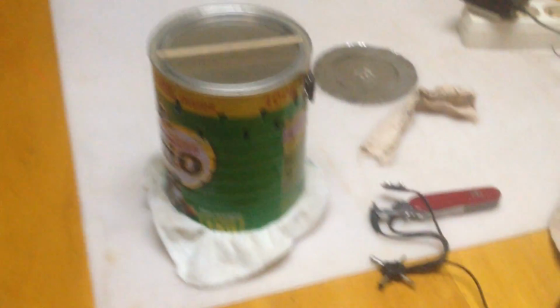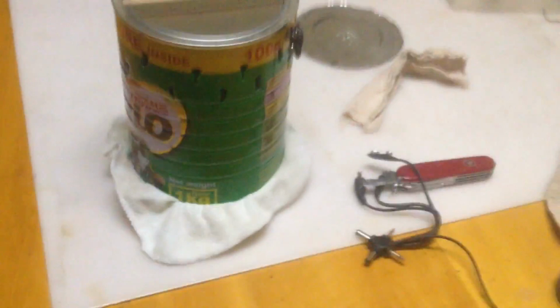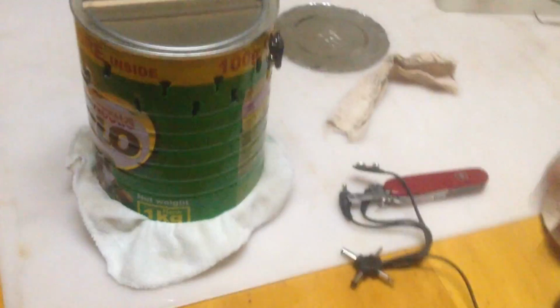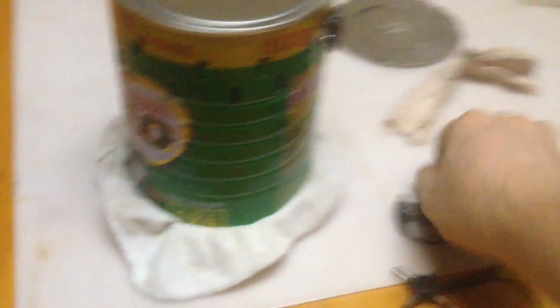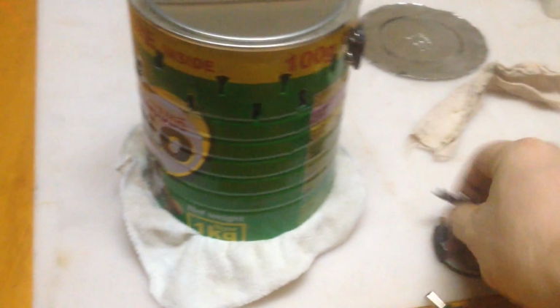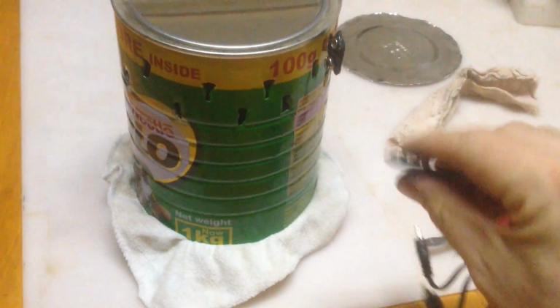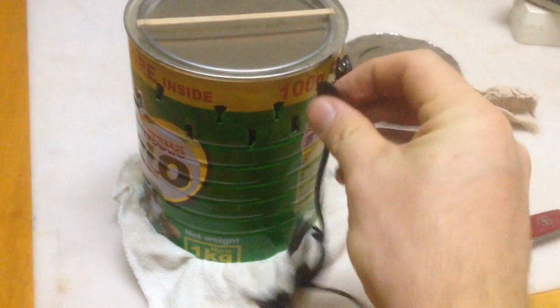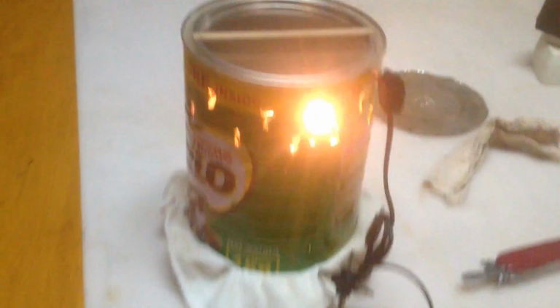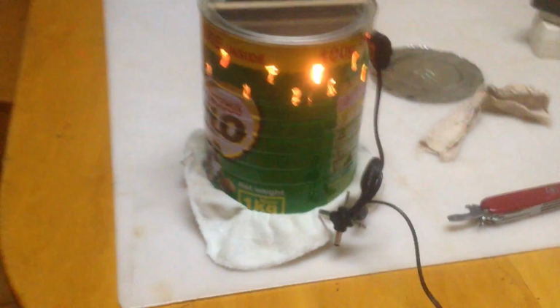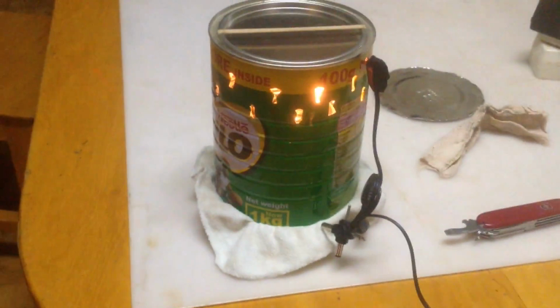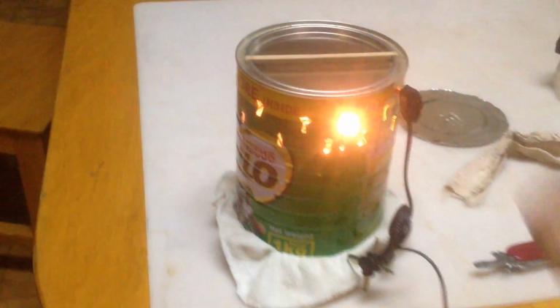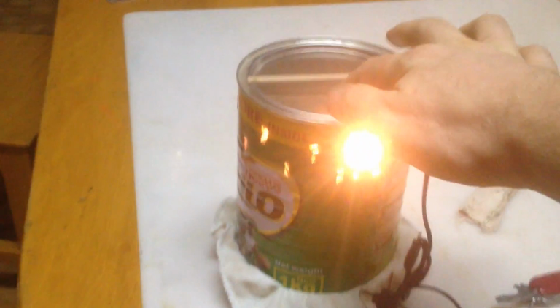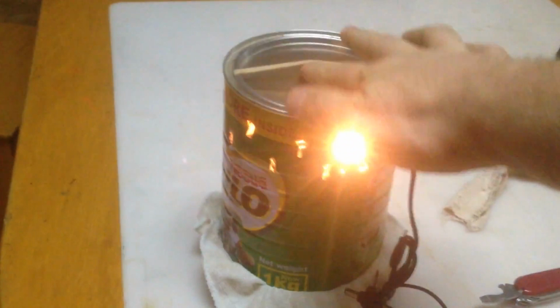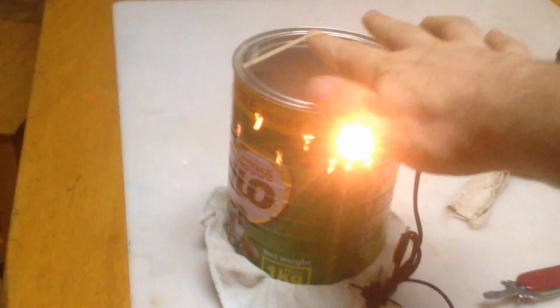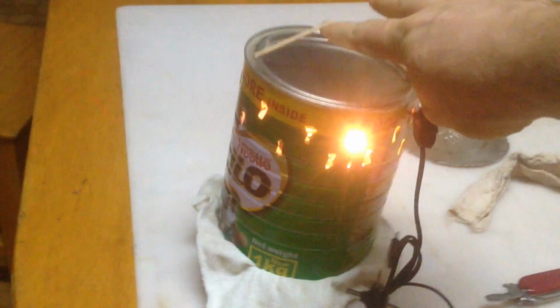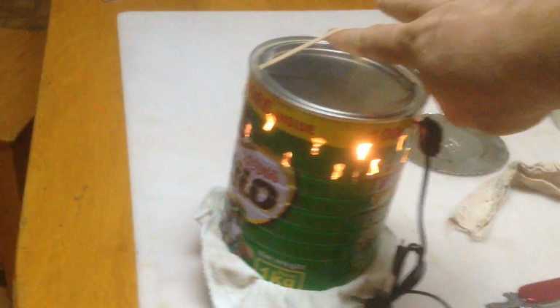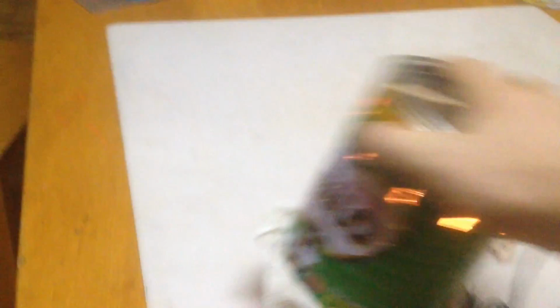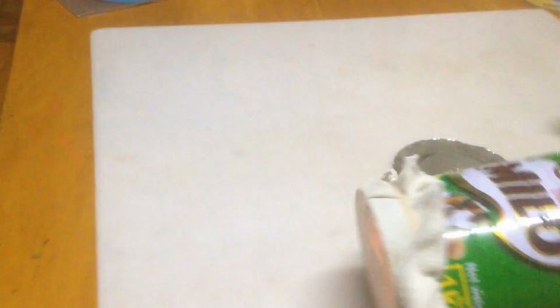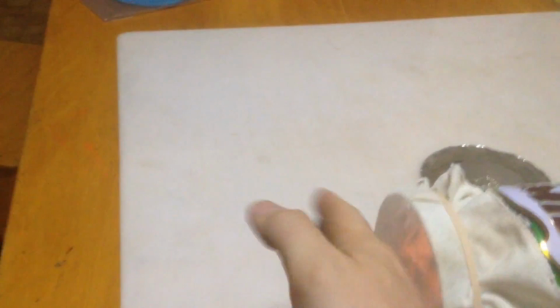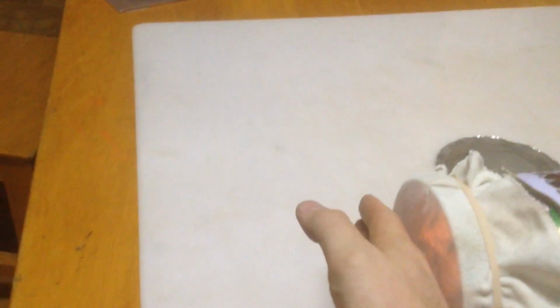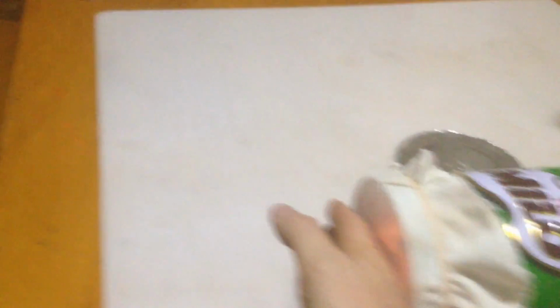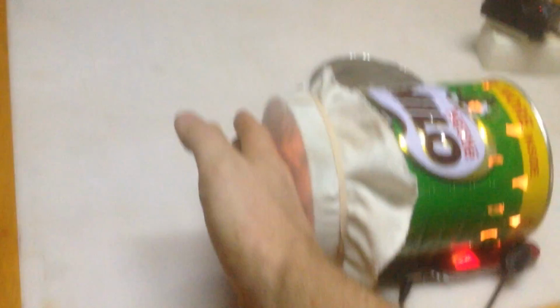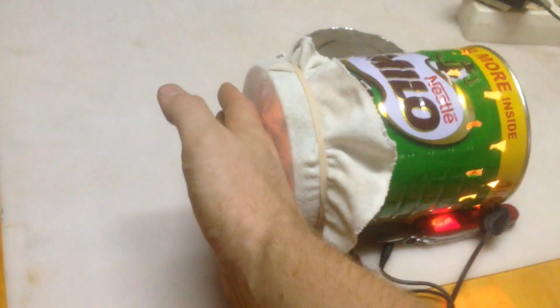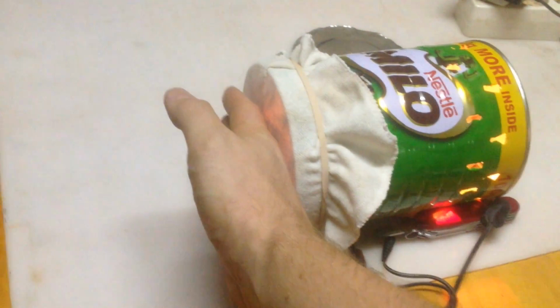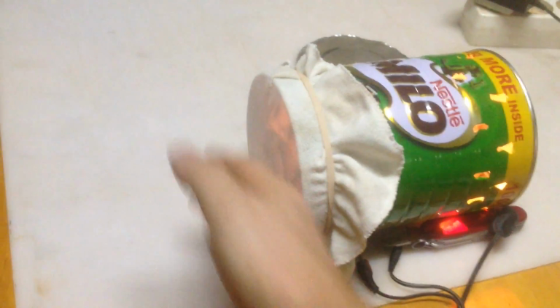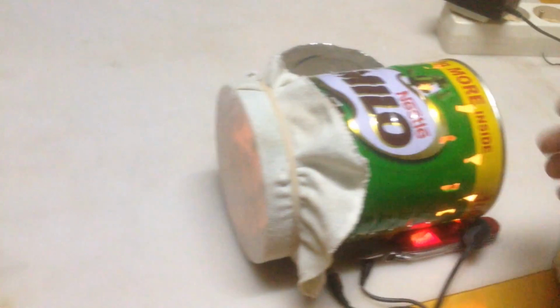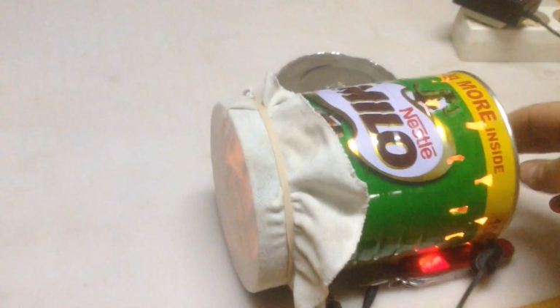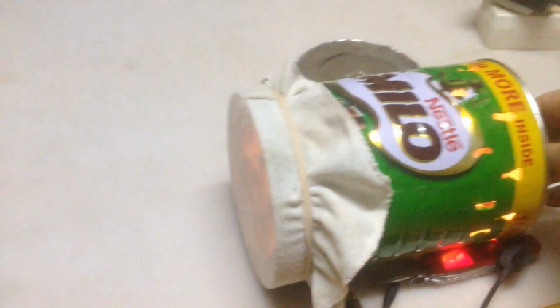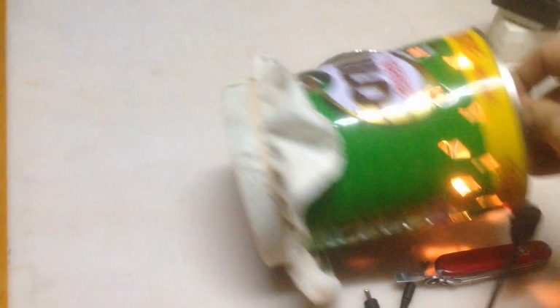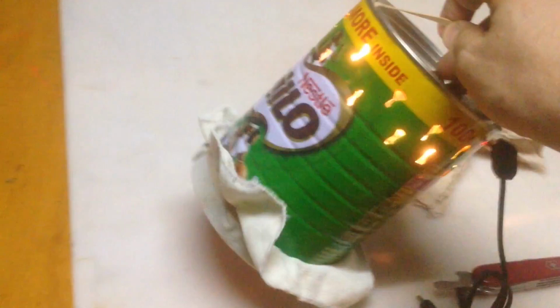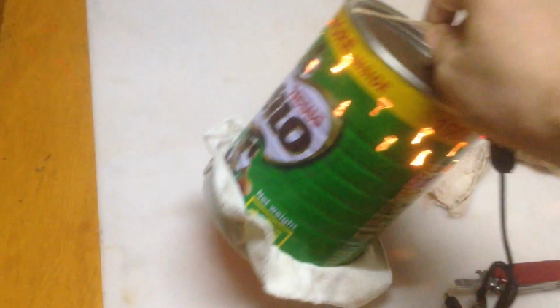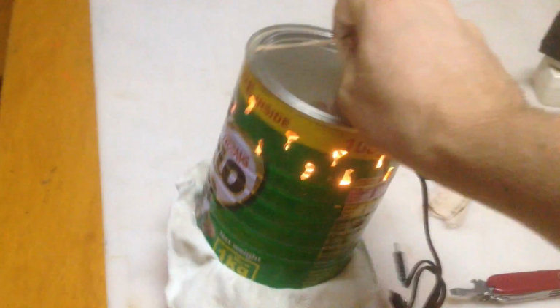Now we can attach the electricity and see if it works — and we can see that it does. At this point you're going to want to tip it over and make sure that the air is definitely blowing out through the cloth on the bottom and away from the holes on the top. This will ensure that the mosquitoes do get sucked in.